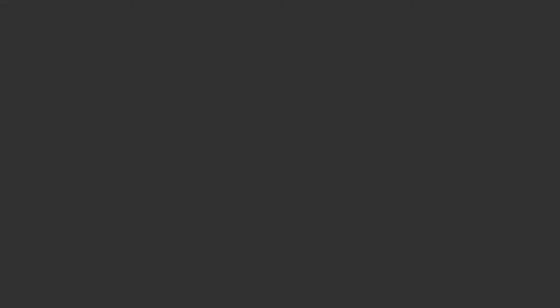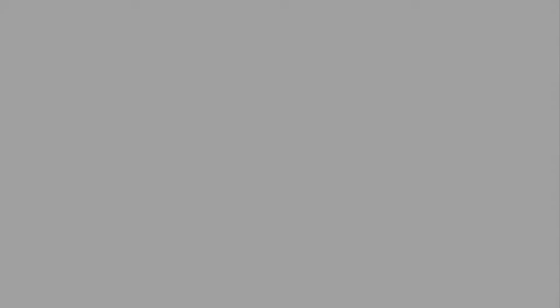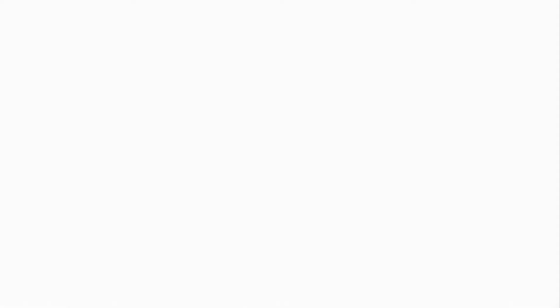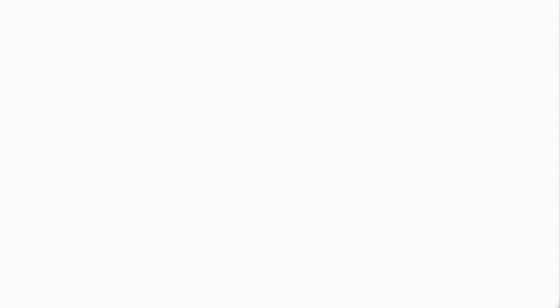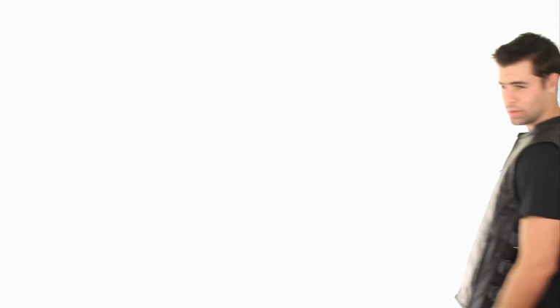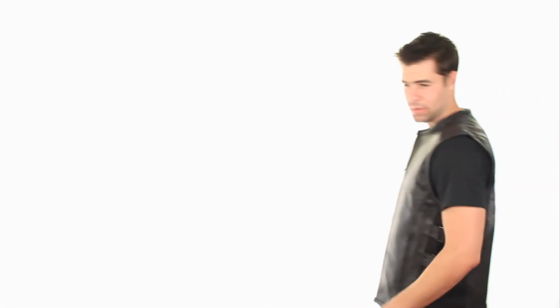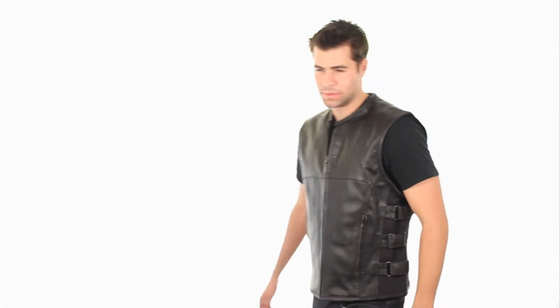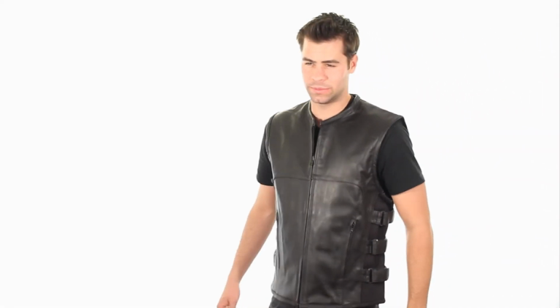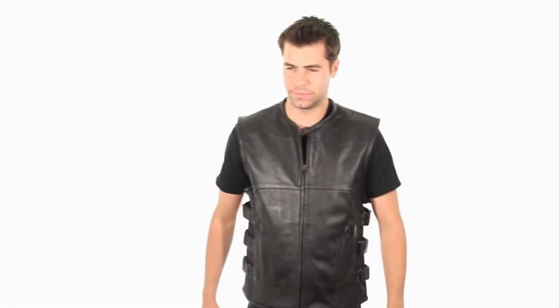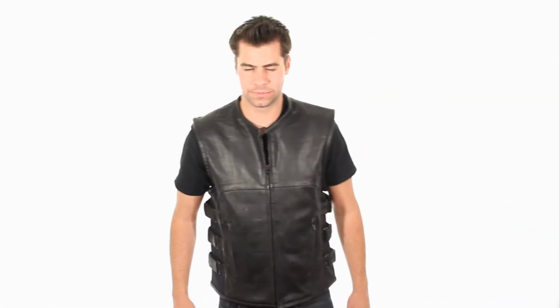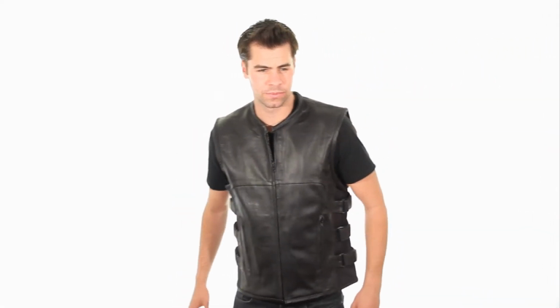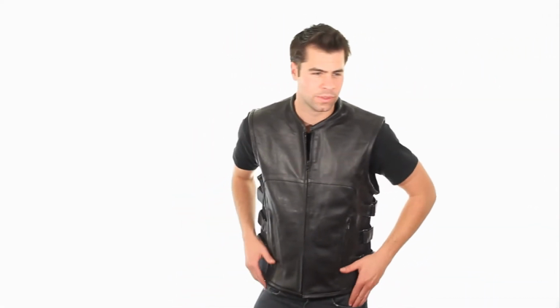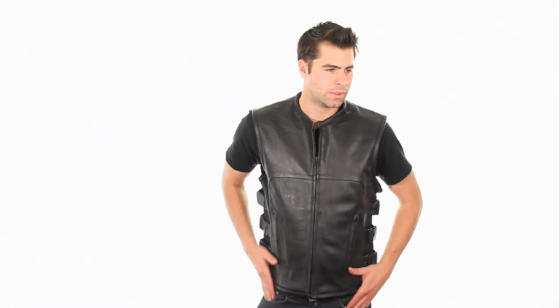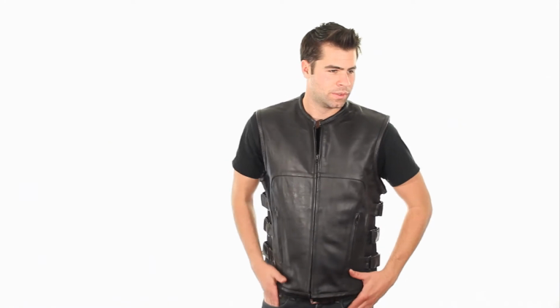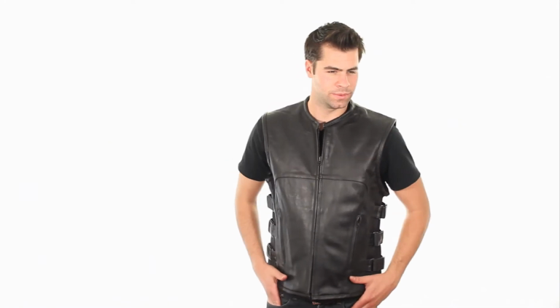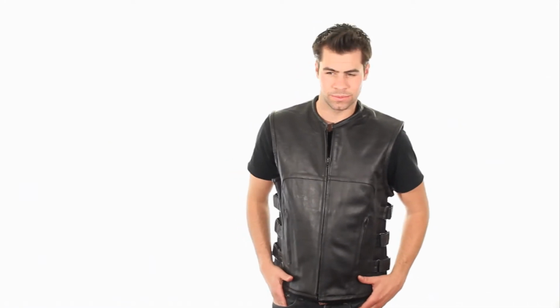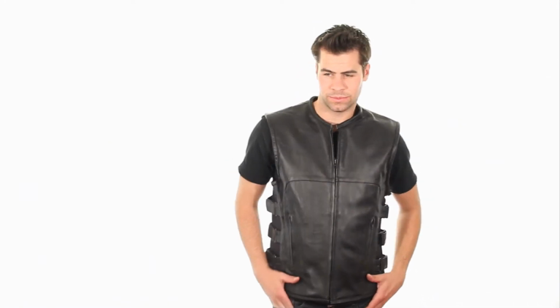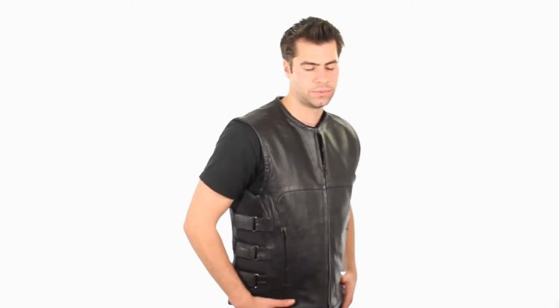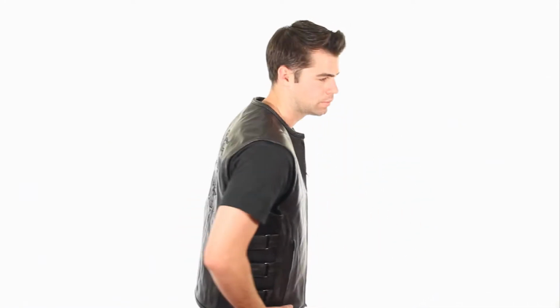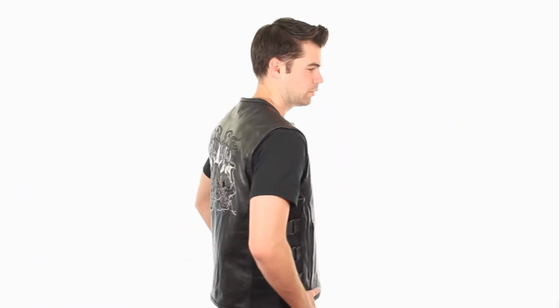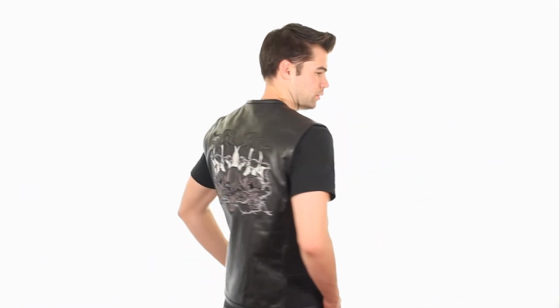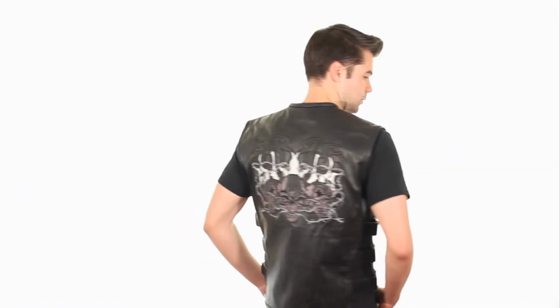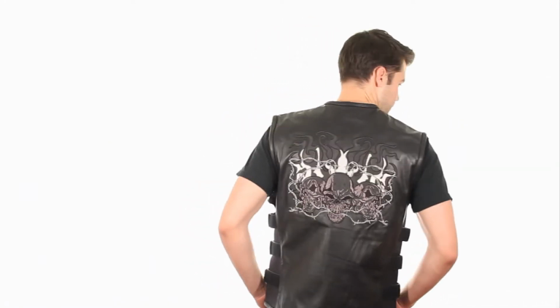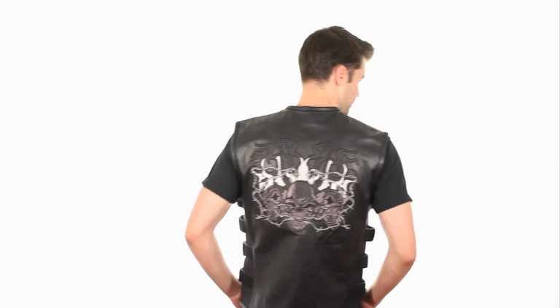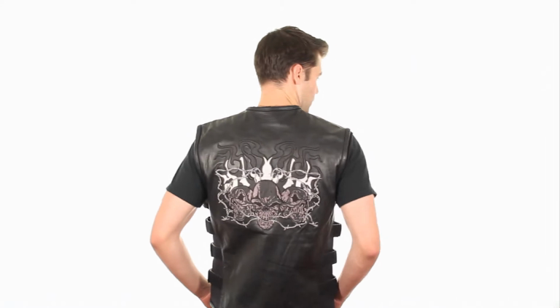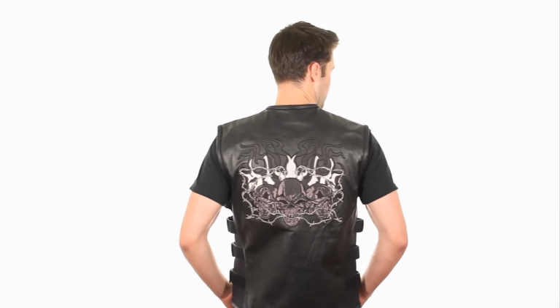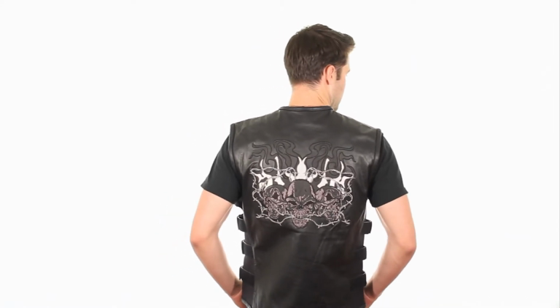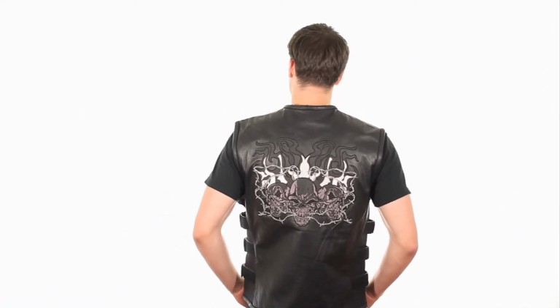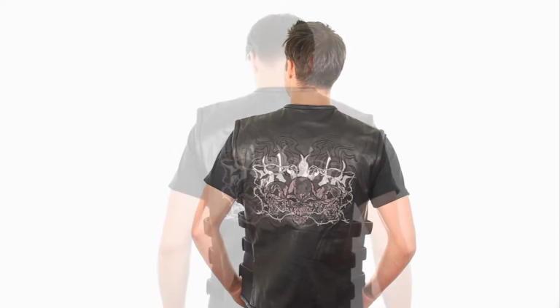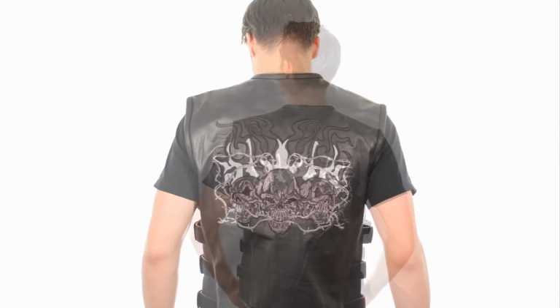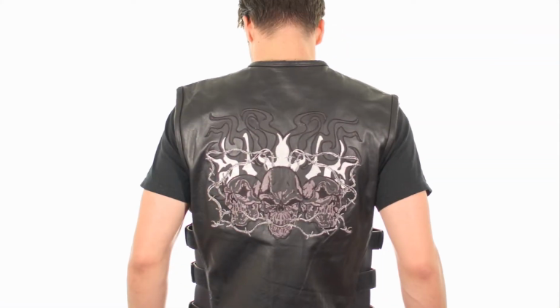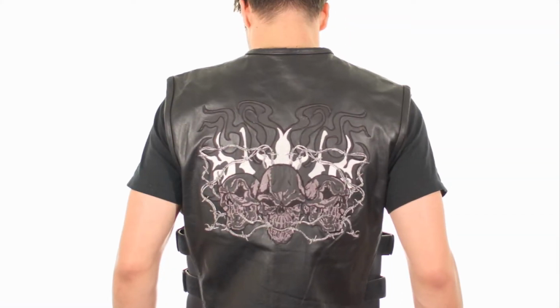Be bad and look cool with the X-Element Men's Reflective Evil Triple Flaming Skull Embroidered Patch Motorcycle Vest. Exclusive design only found here.